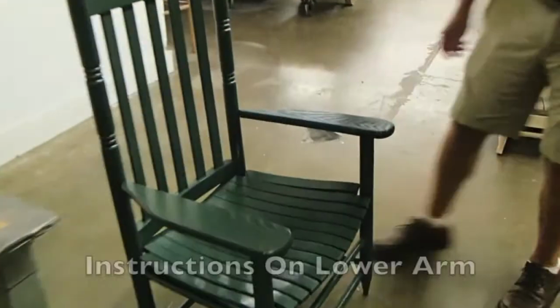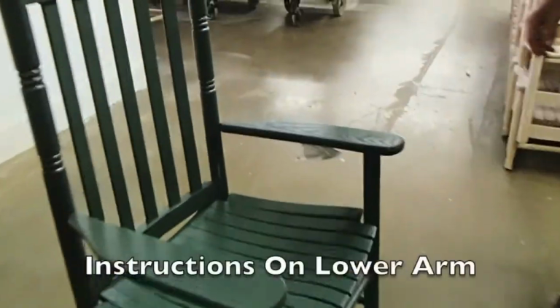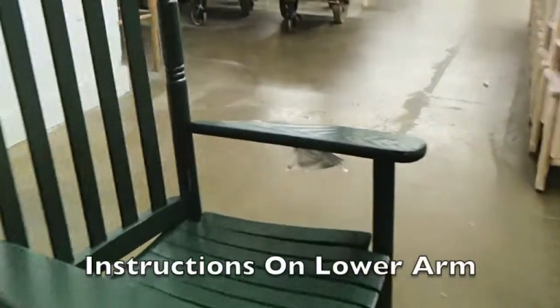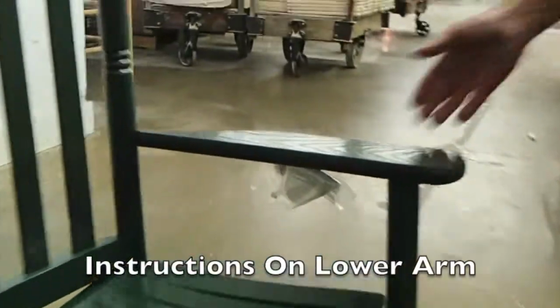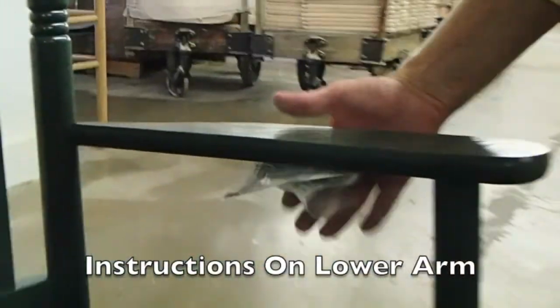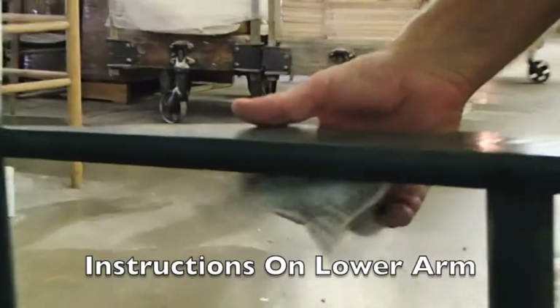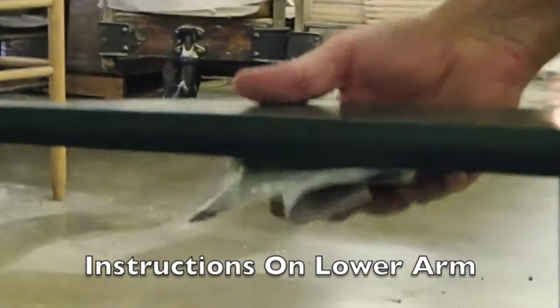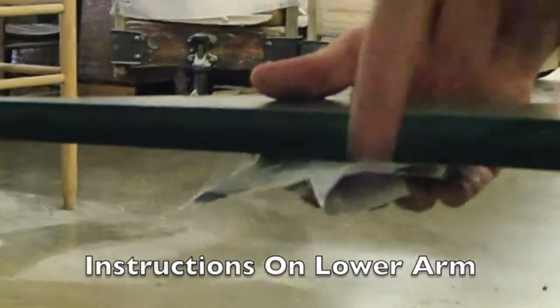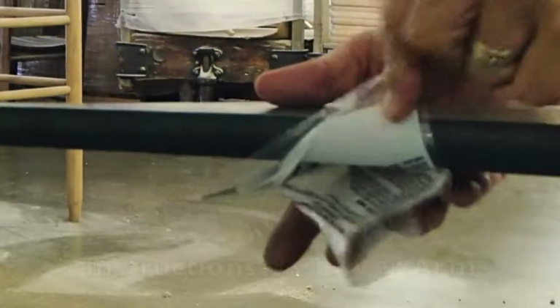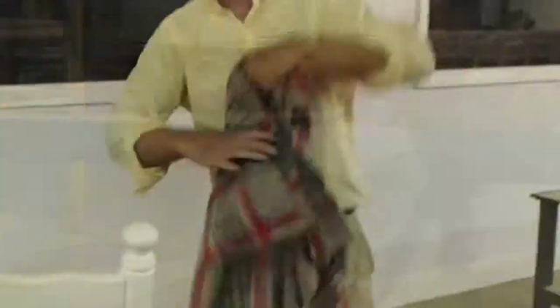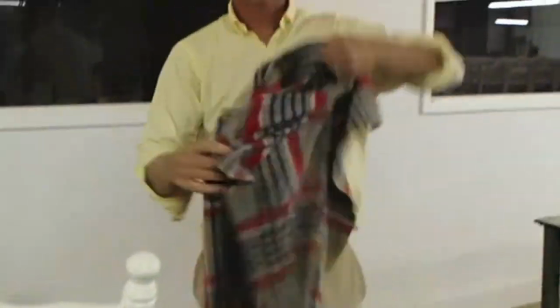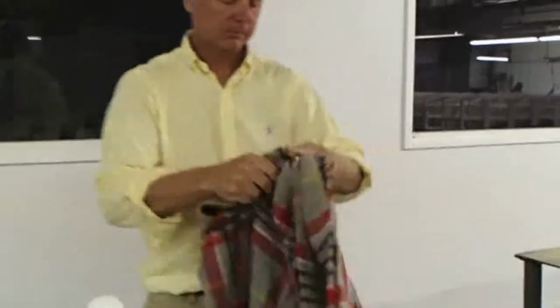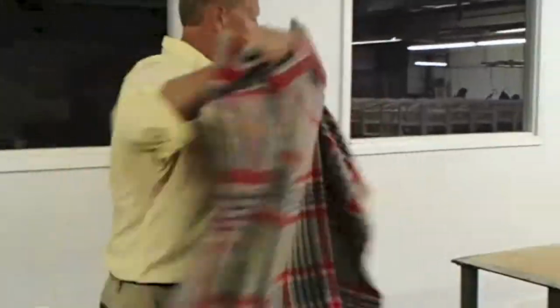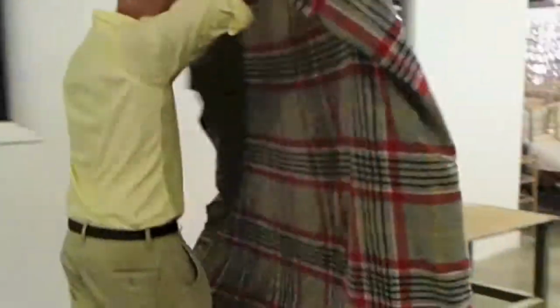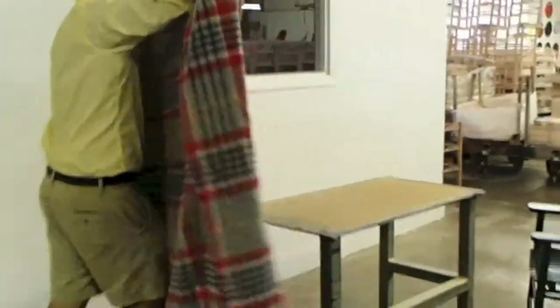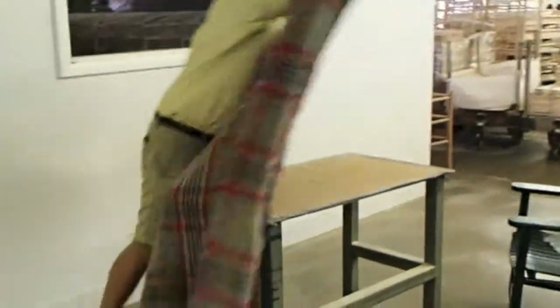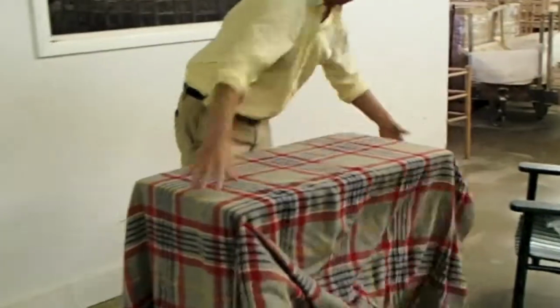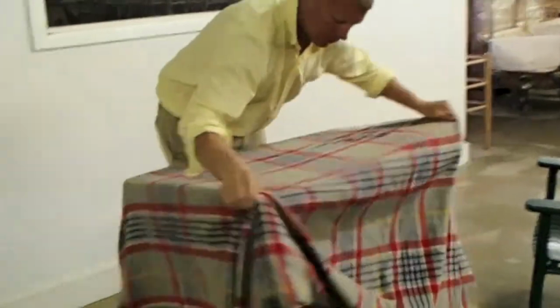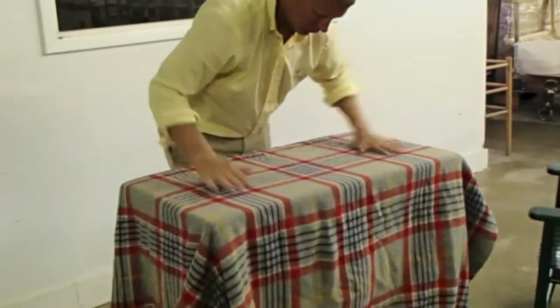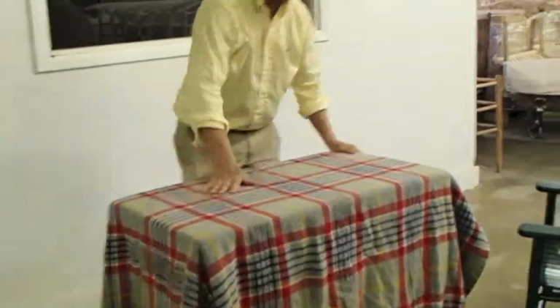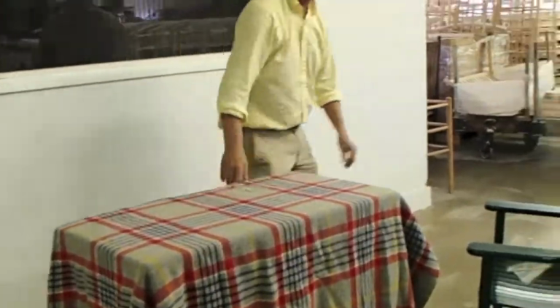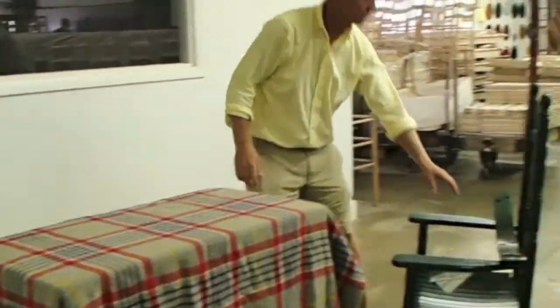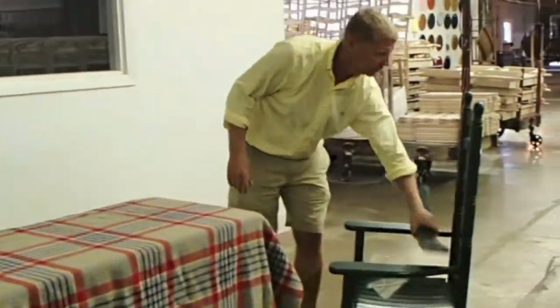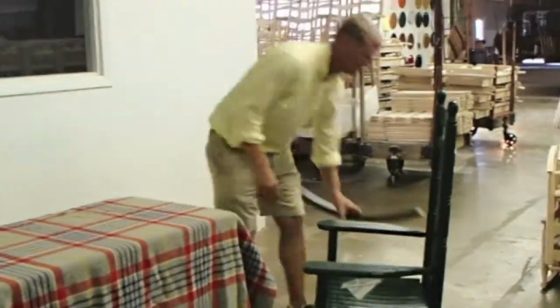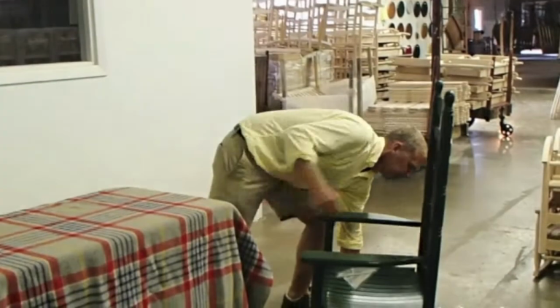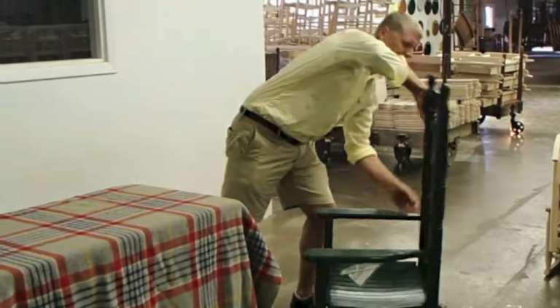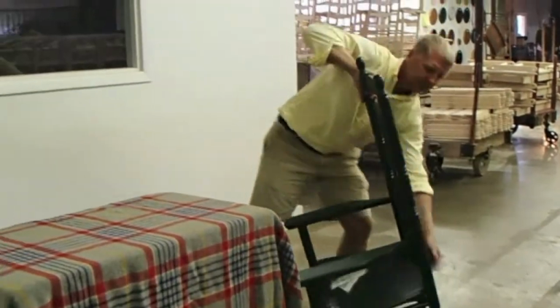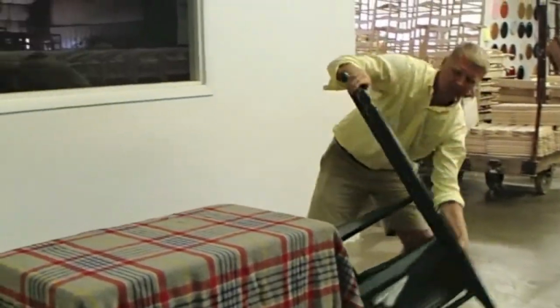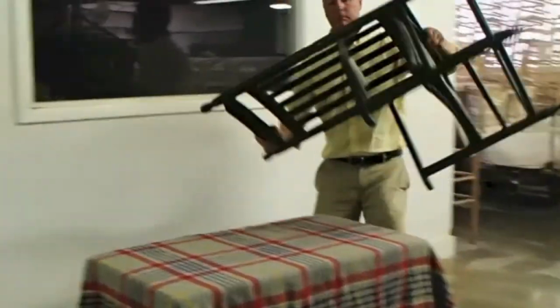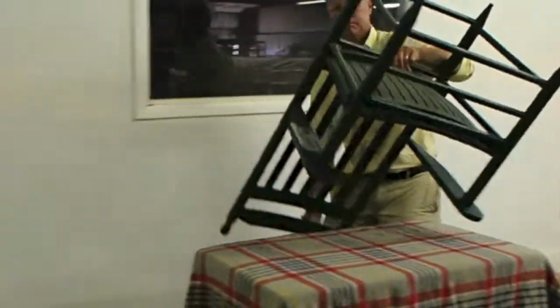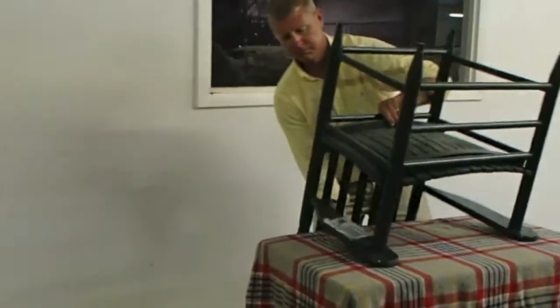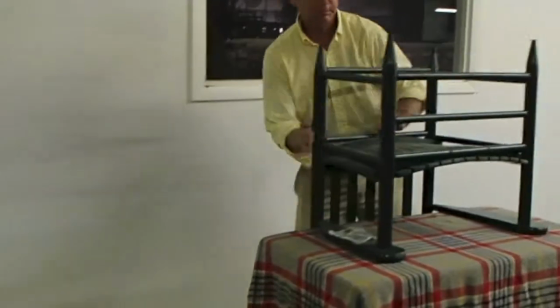The instructions for the chair will be found on the lower arm. To protect the chair during assembly, please place a cloth over the table and place the chair upside down with the back hanging over the edge.